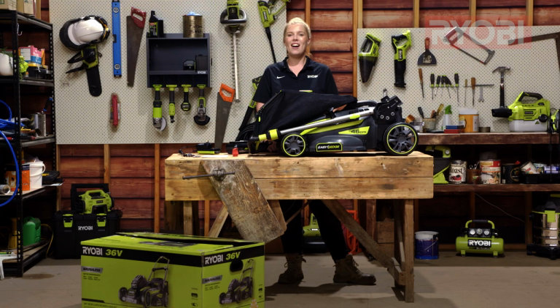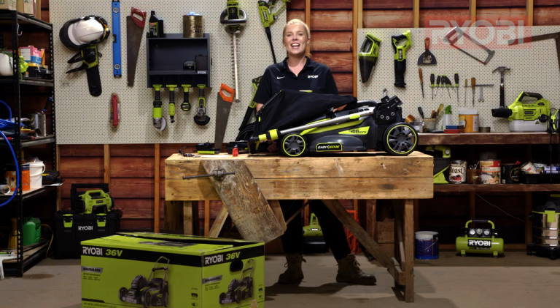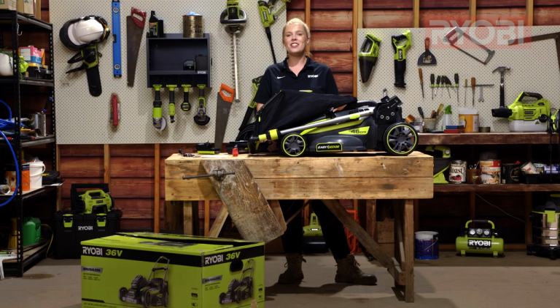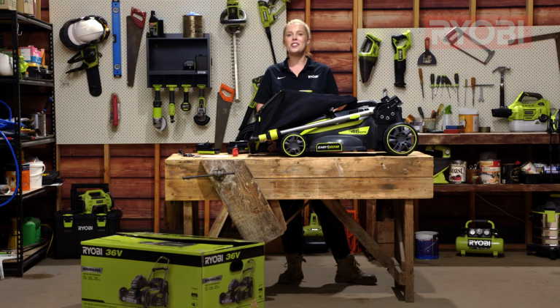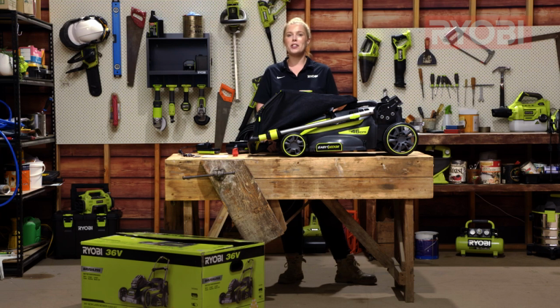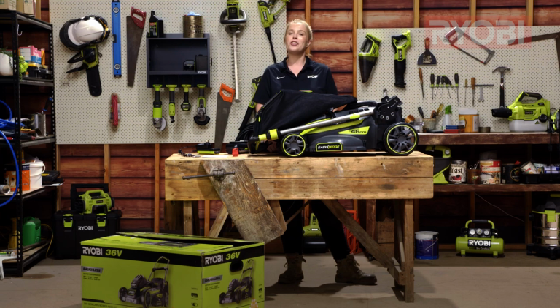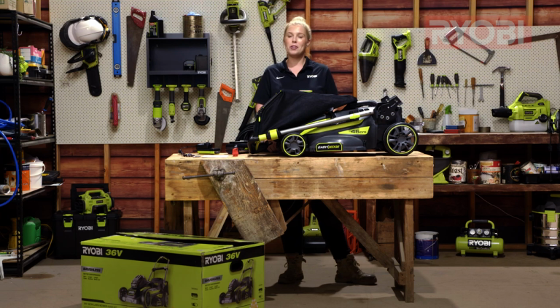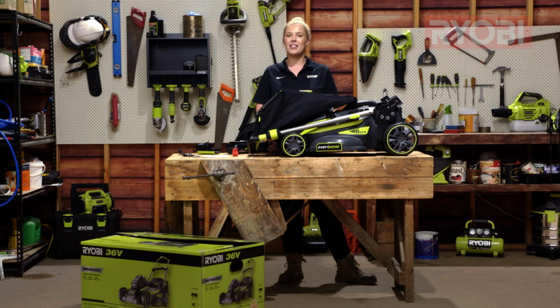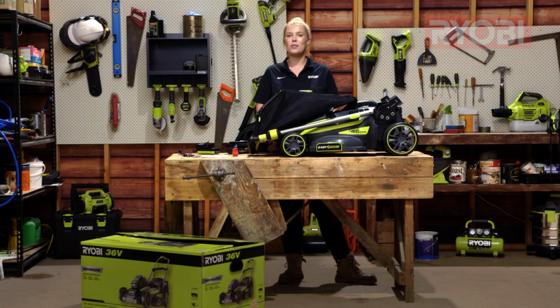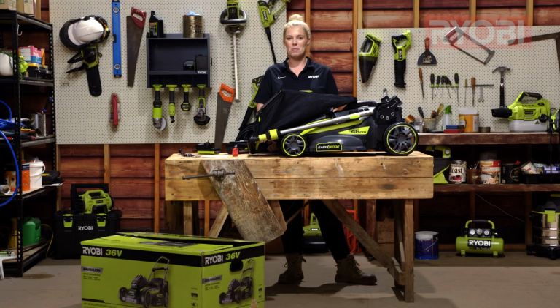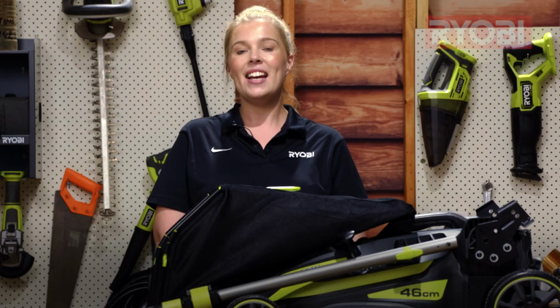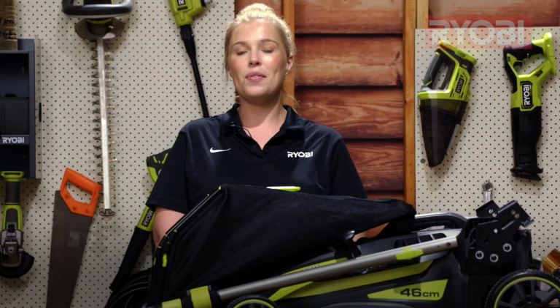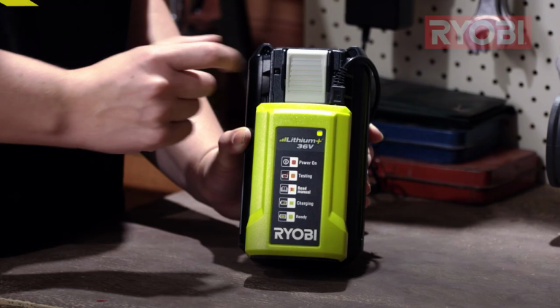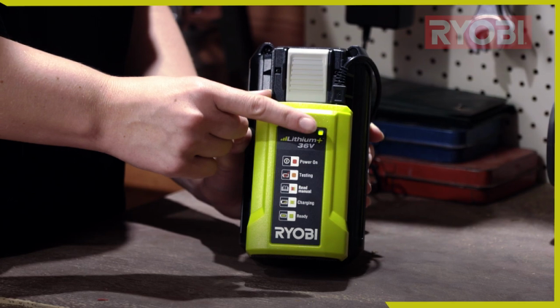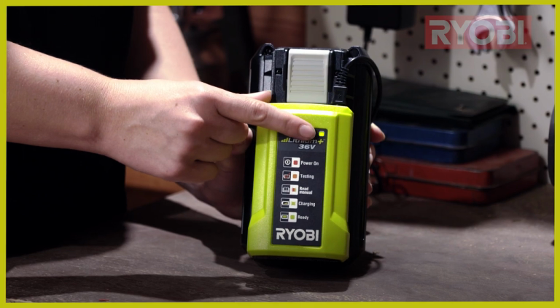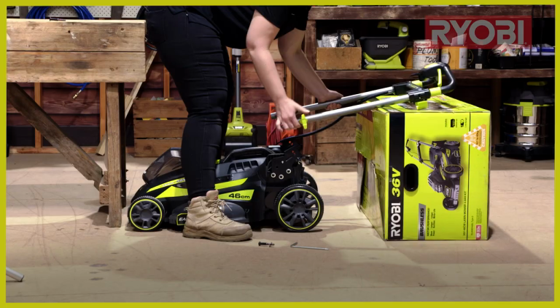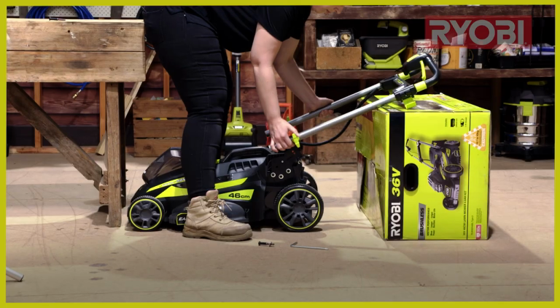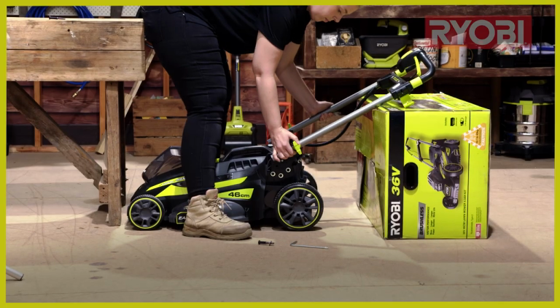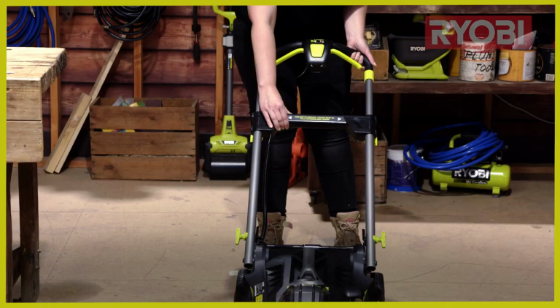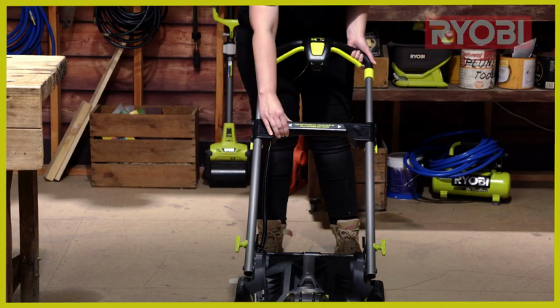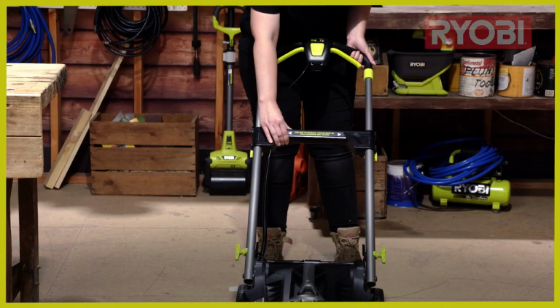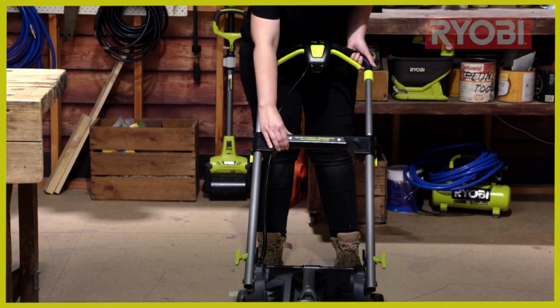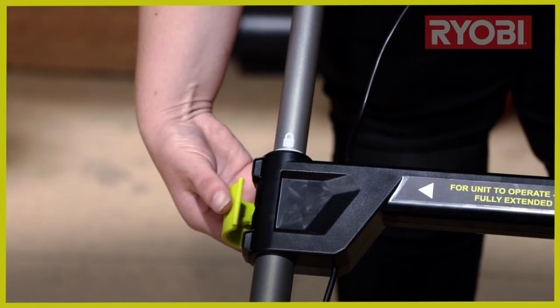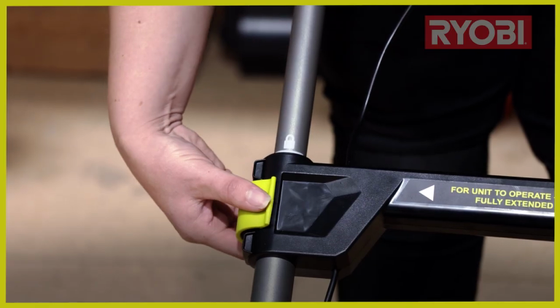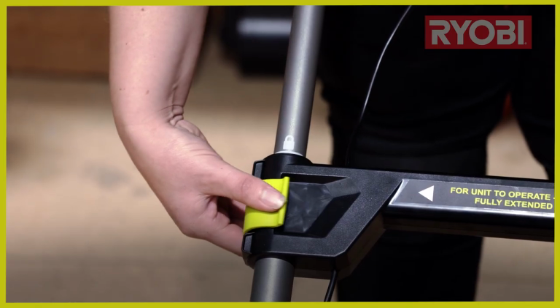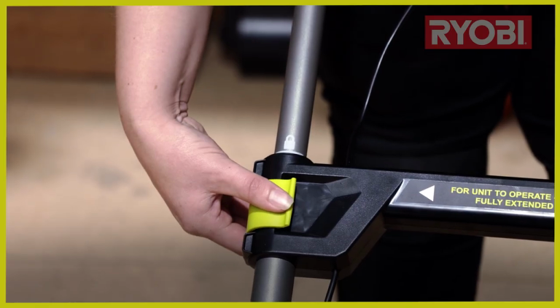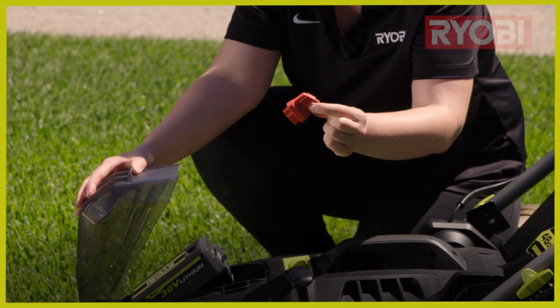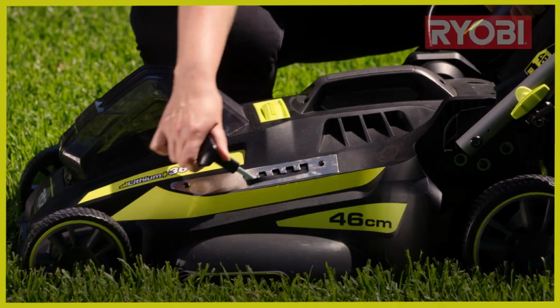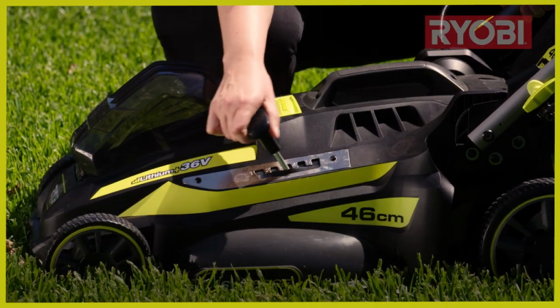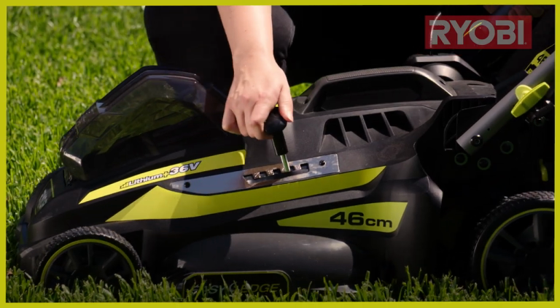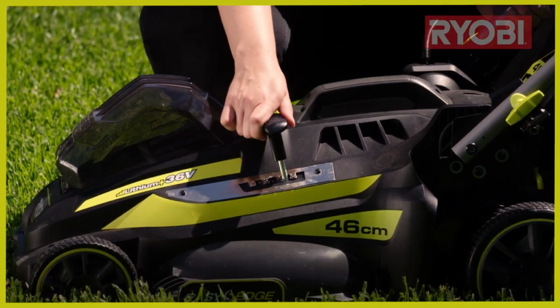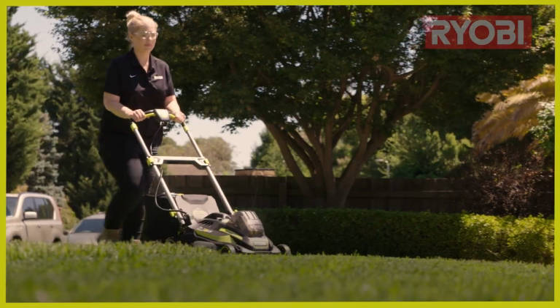Hi and congratulations on purchasing your RYOBI 36 volt lawnmower. In this video I'm going to show you the simple steps to set your lawnmower up and get you mowing in no time. Plus I'll provide you with a few tips to ensure you get the most out of your mower.